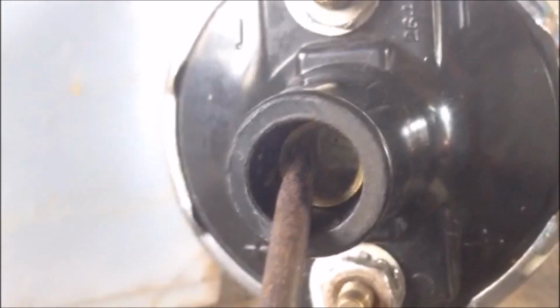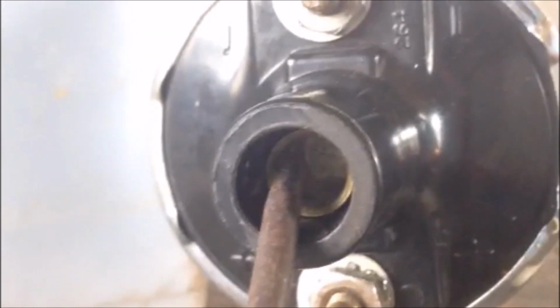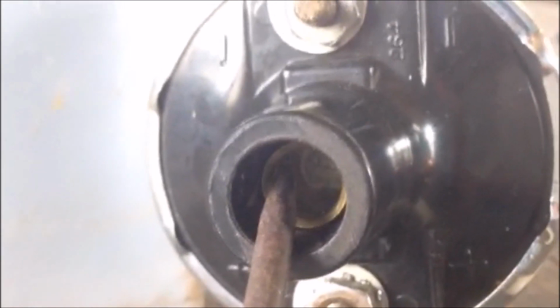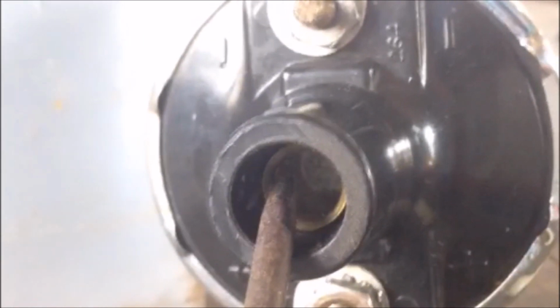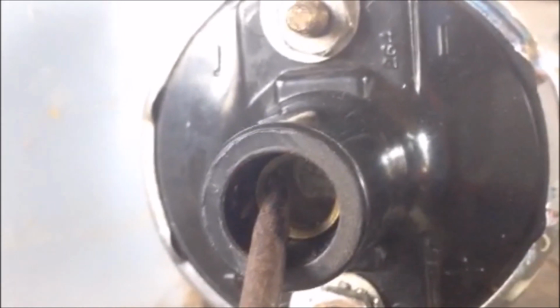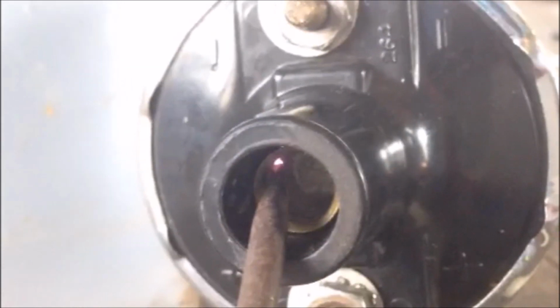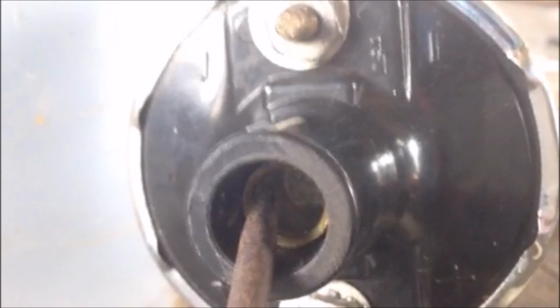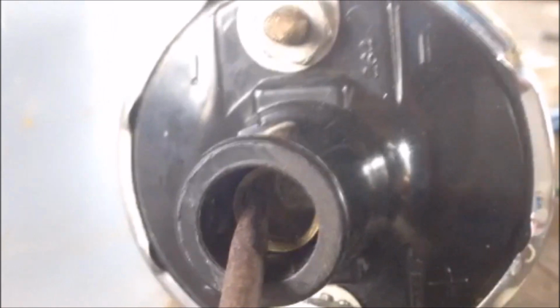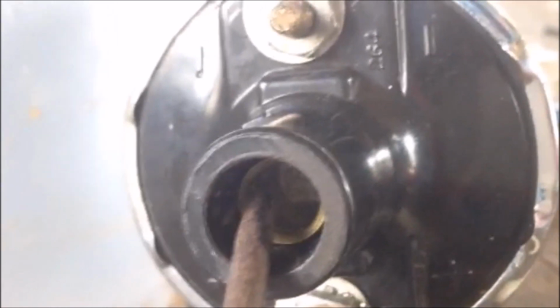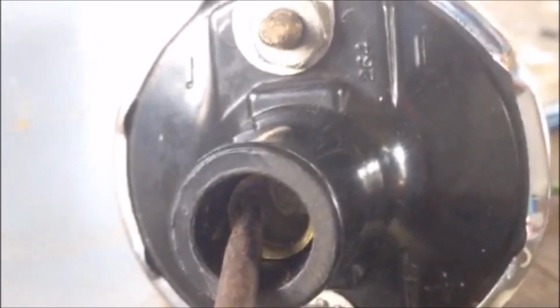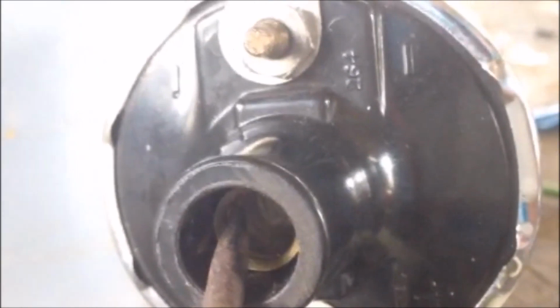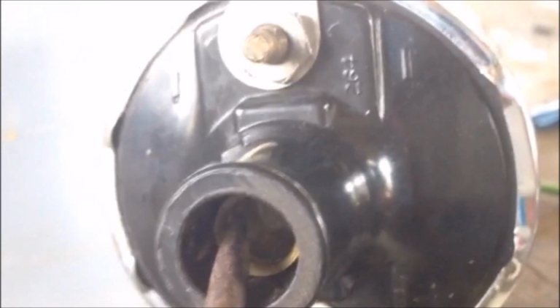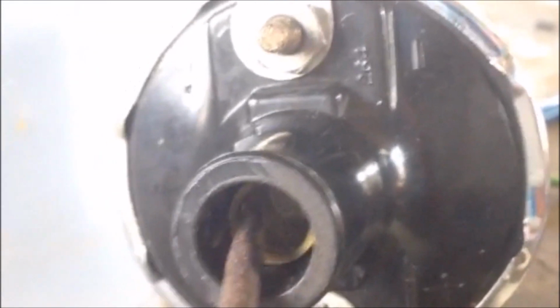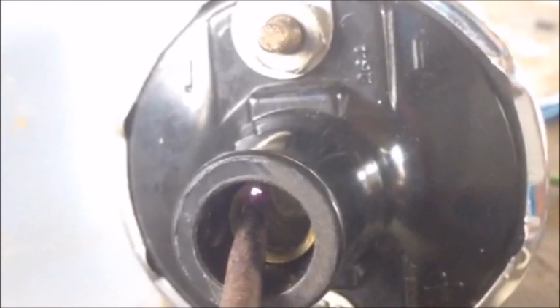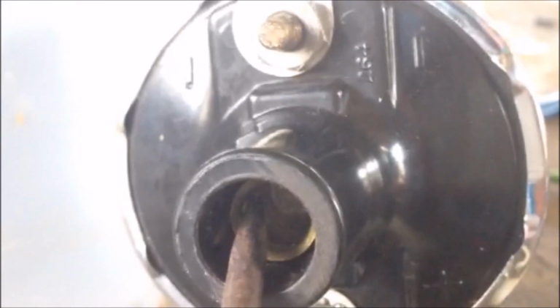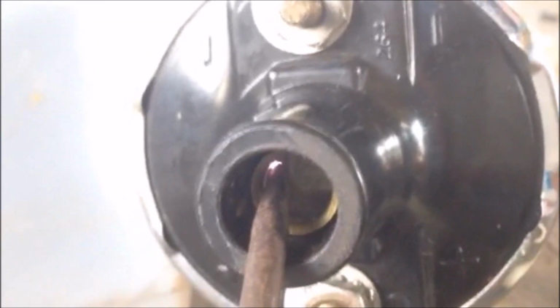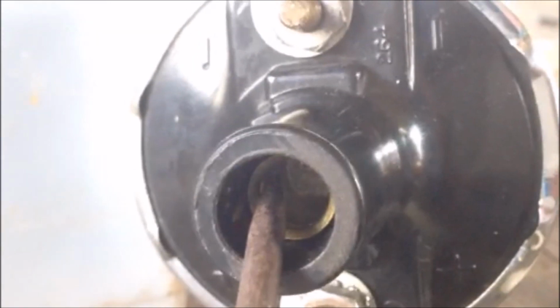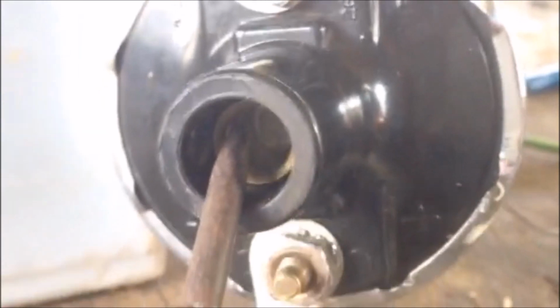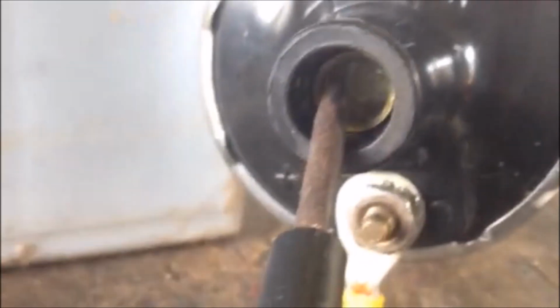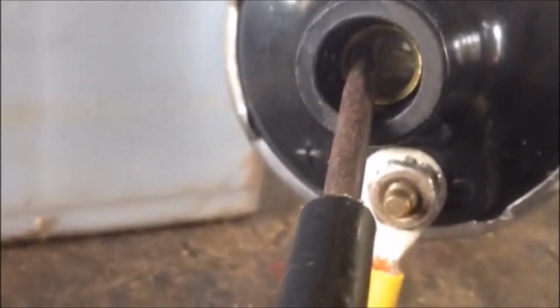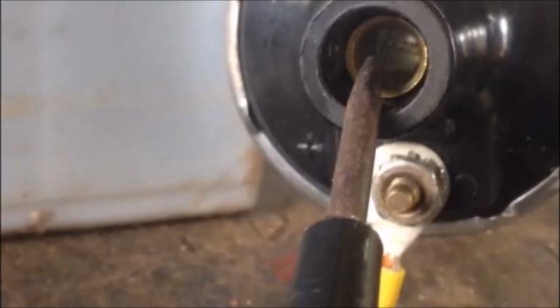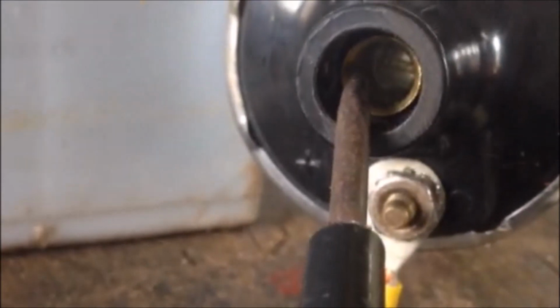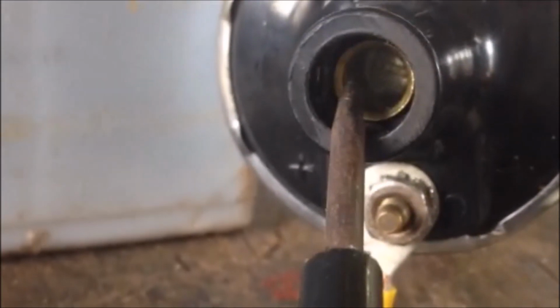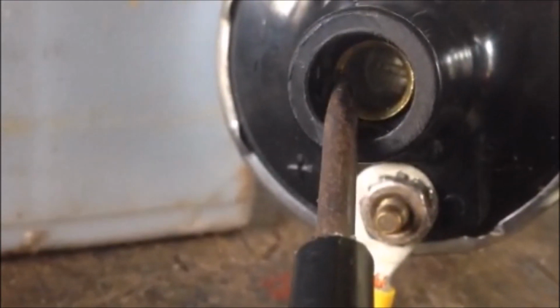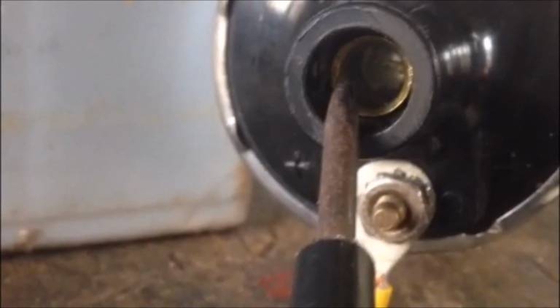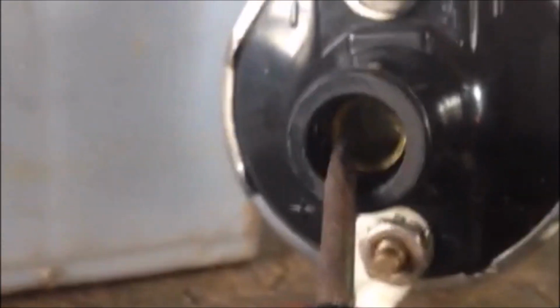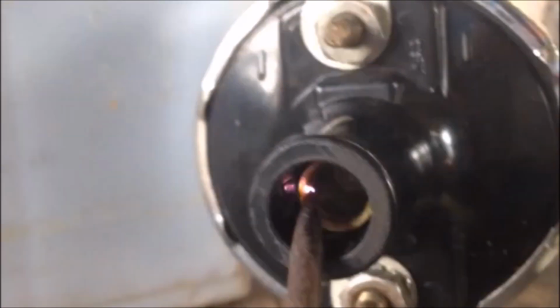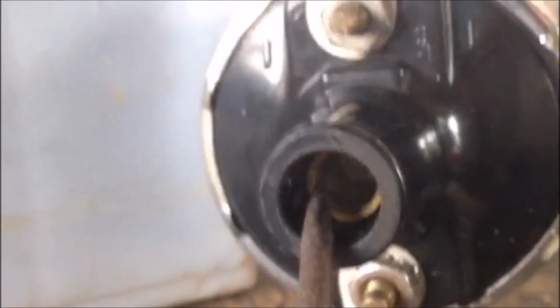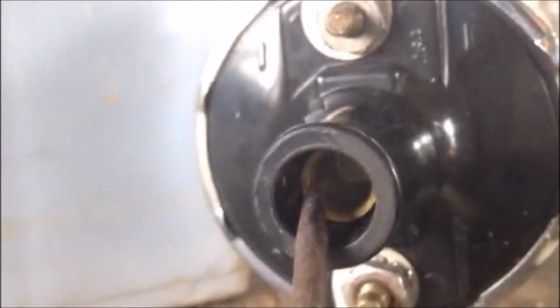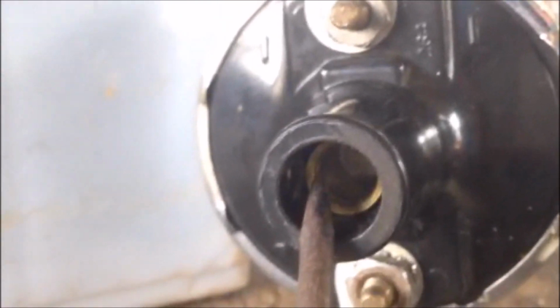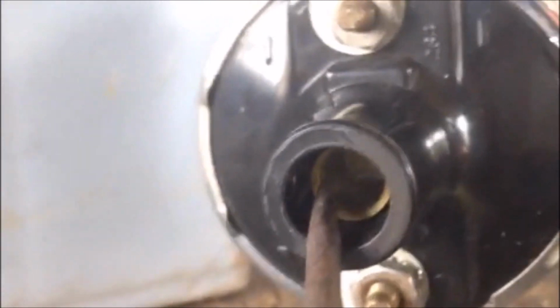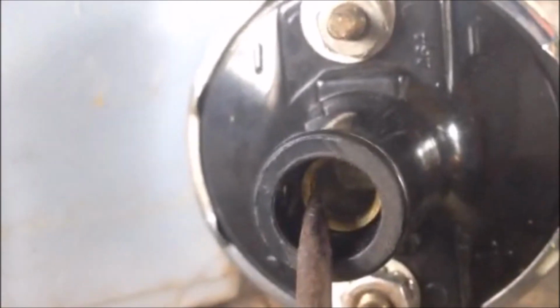If I gap it too far, it'll do nothing. If I gap it too close, it'll just go straight into it. You want to have a little bit of an air gap so you can see the spark. This coil is functioning perfectly, so my problem must be somewhere else.